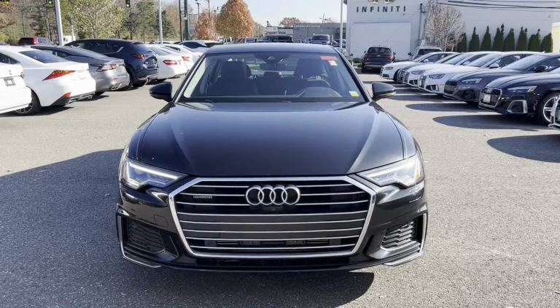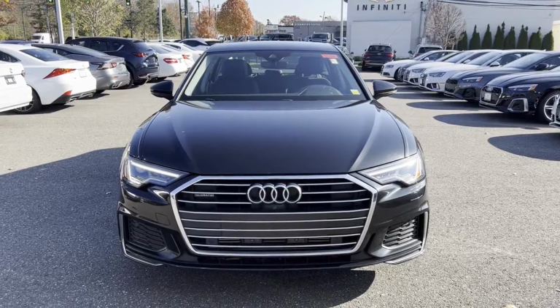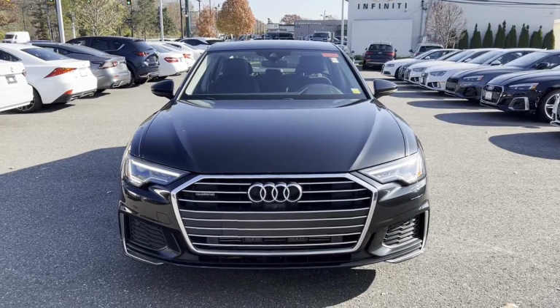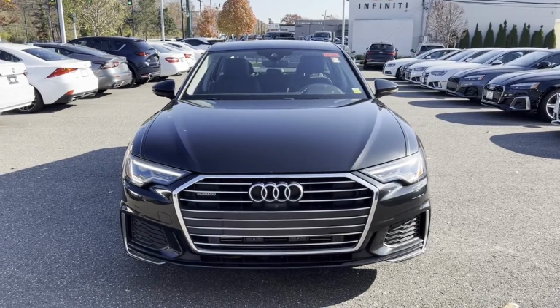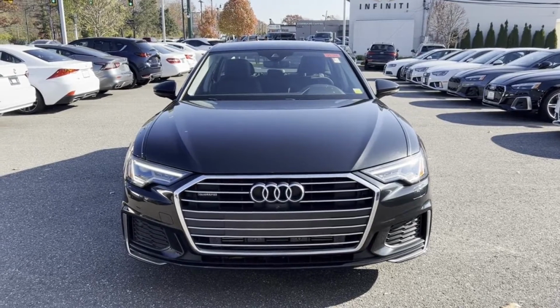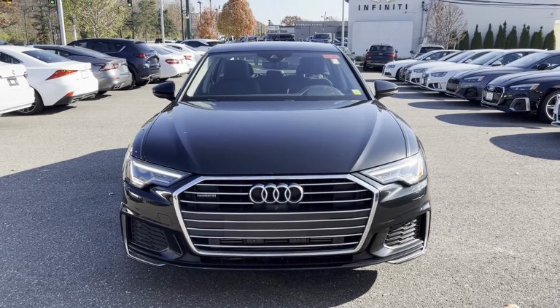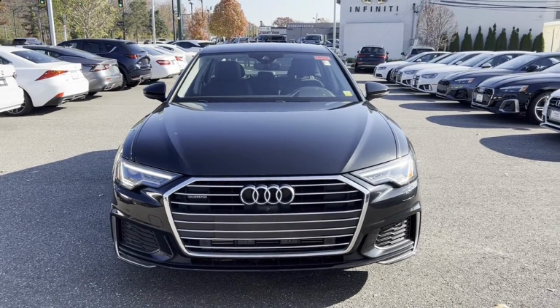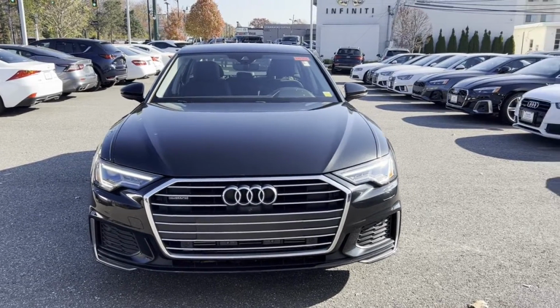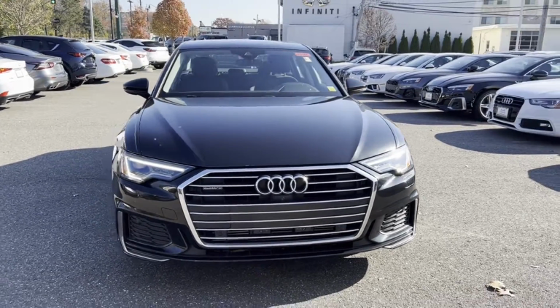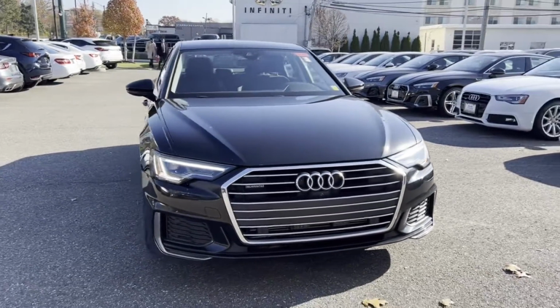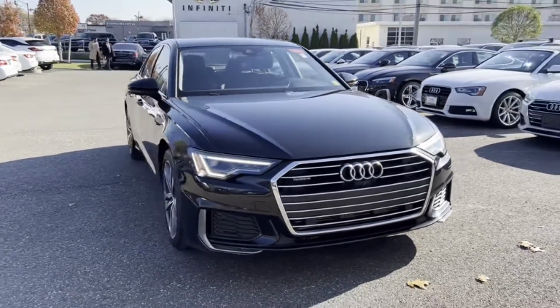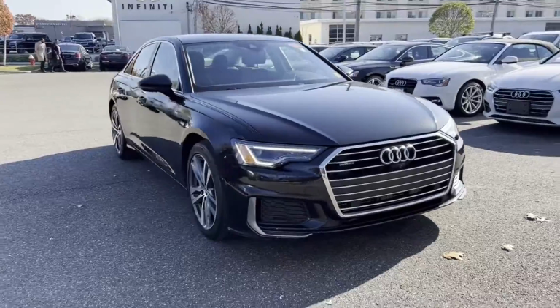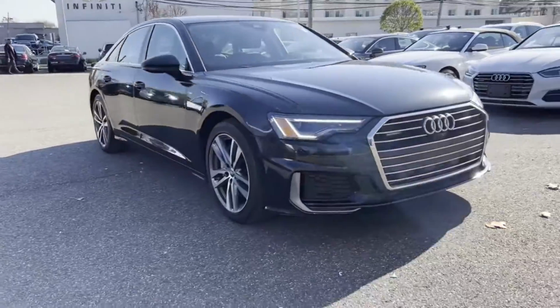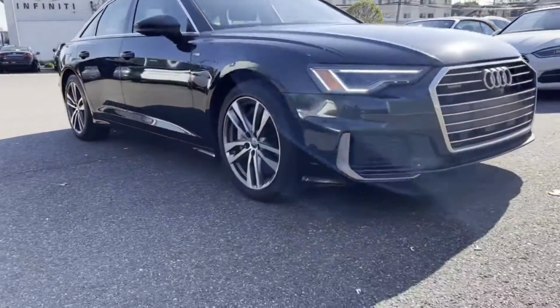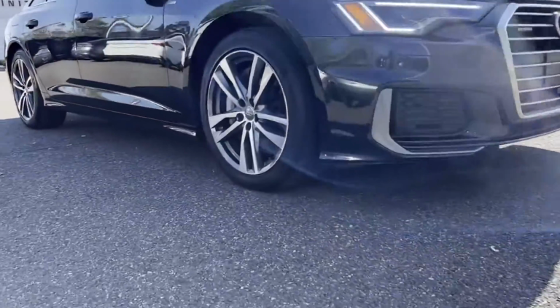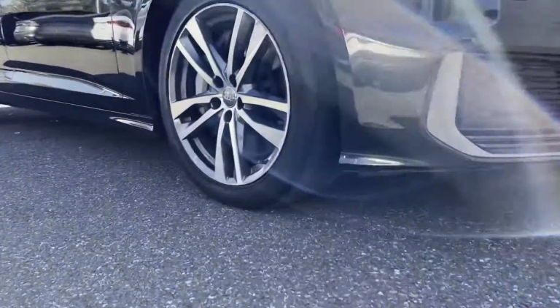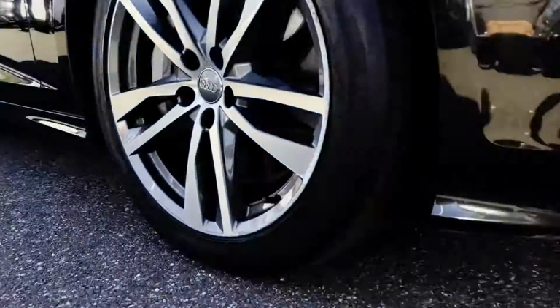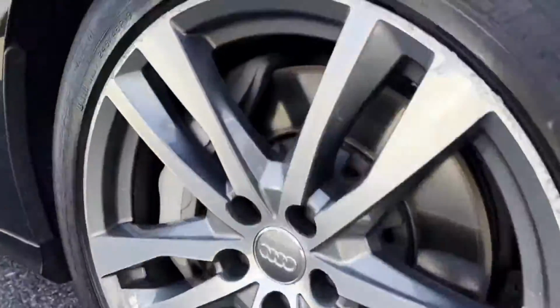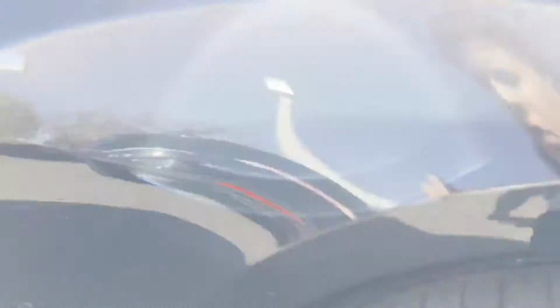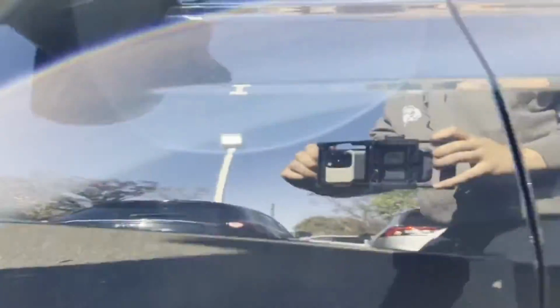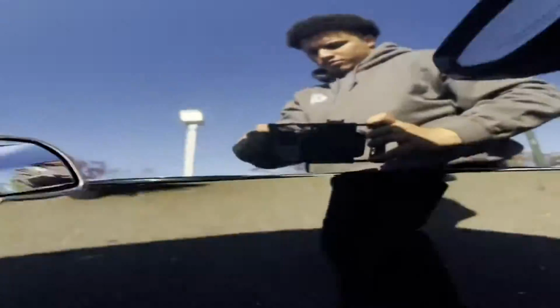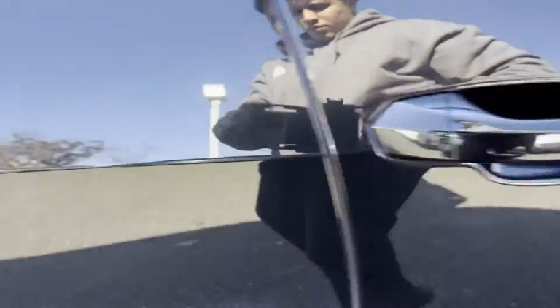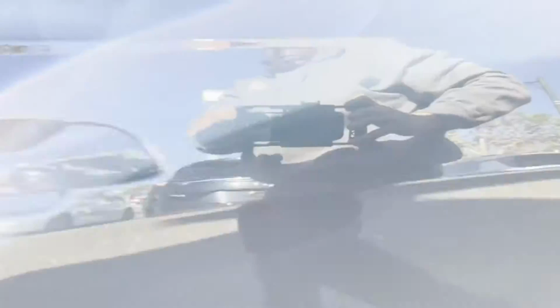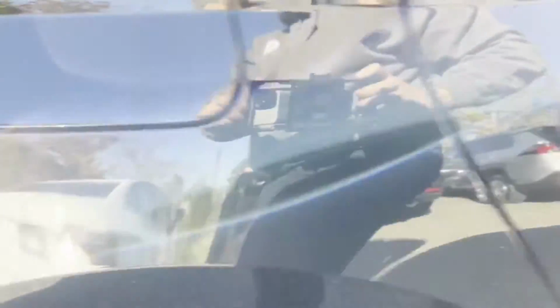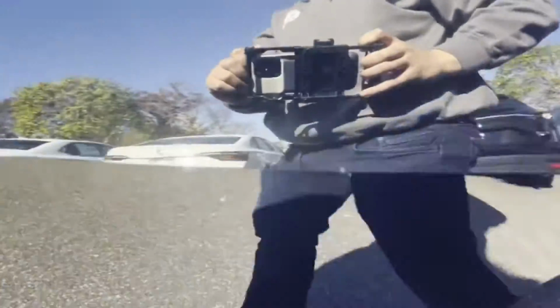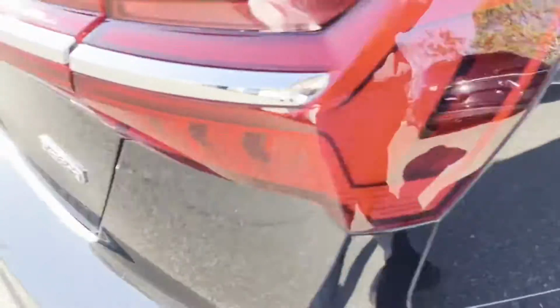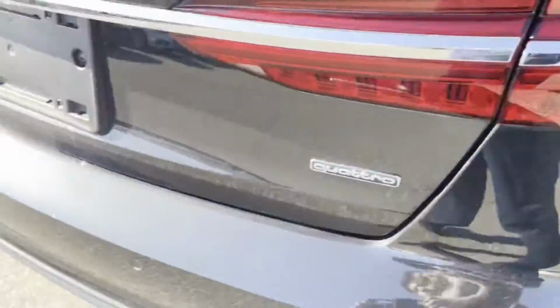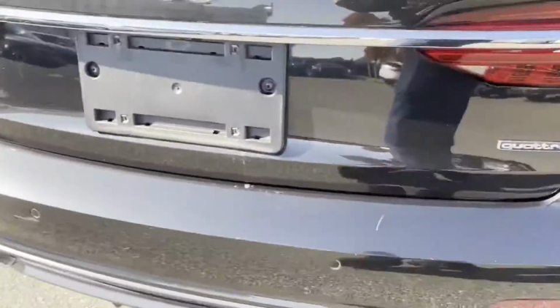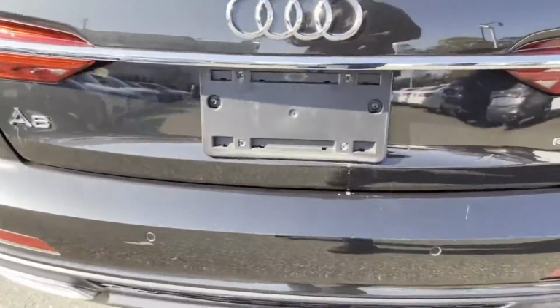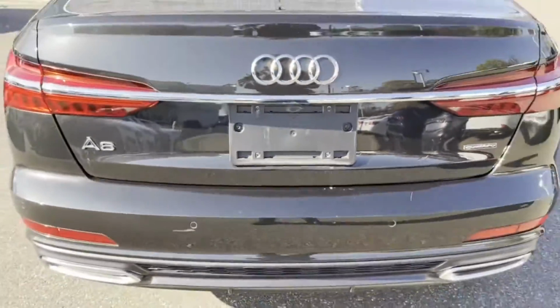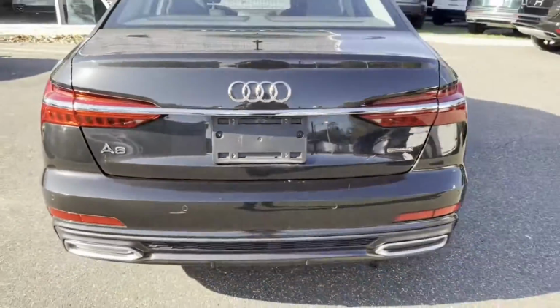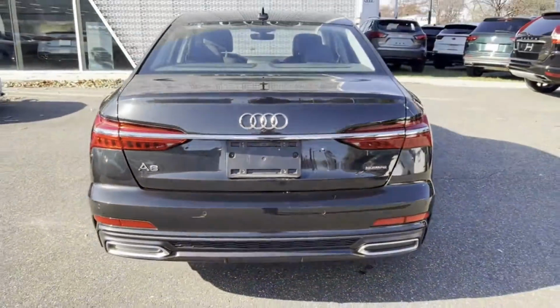2019 Audi A6. With less than 27,000 miles on the odometer, this sedan combines safety and comfort with style and performance. Find what you are looking for and more with these extra features.